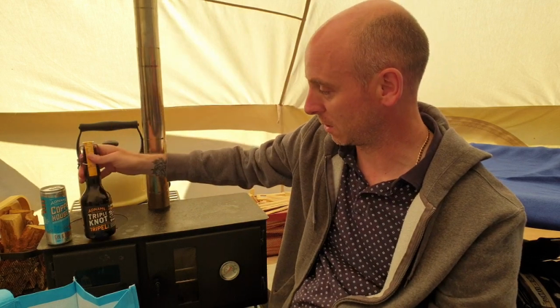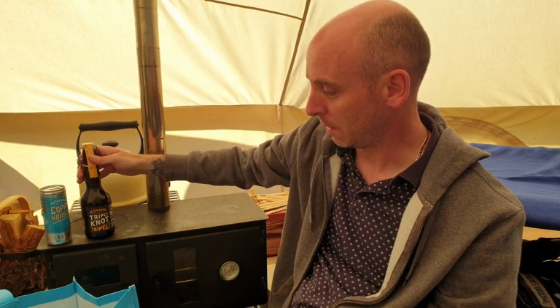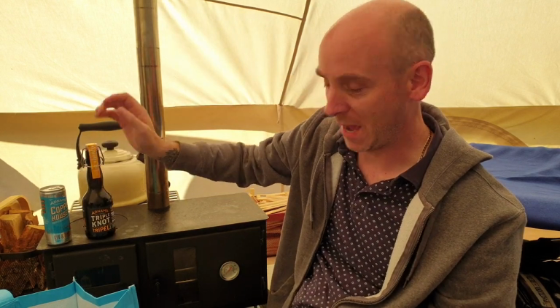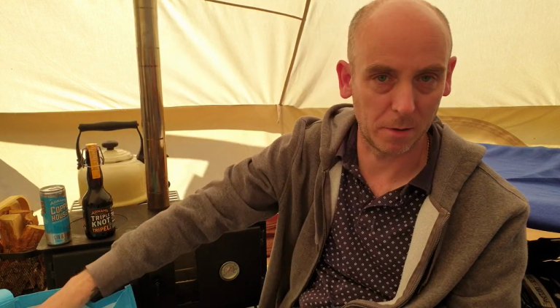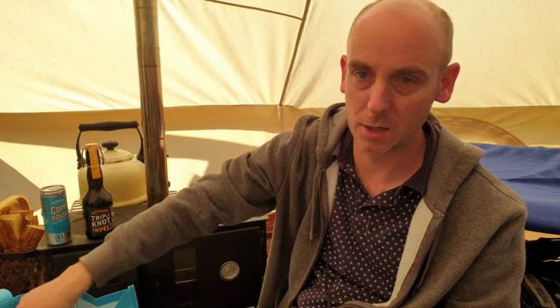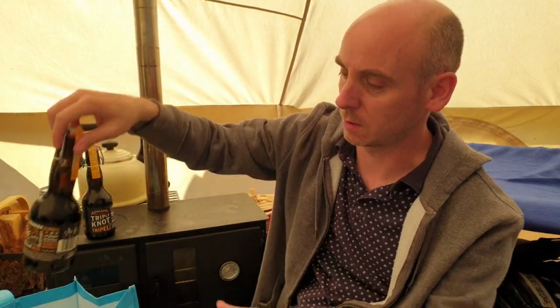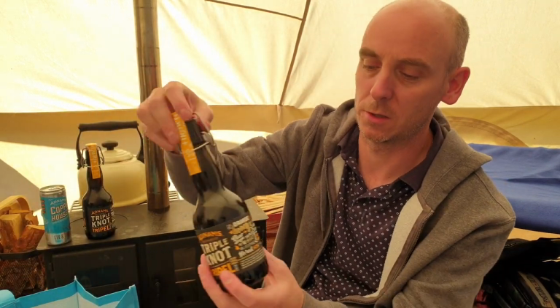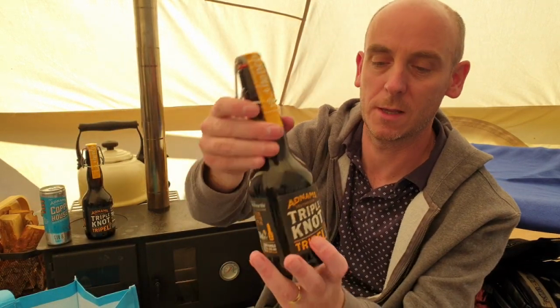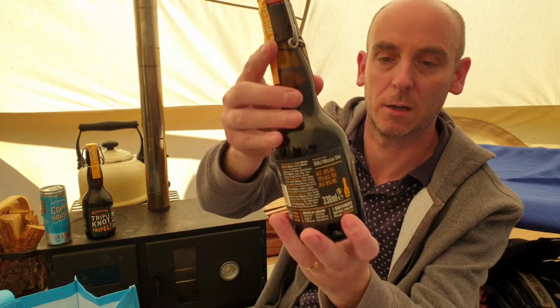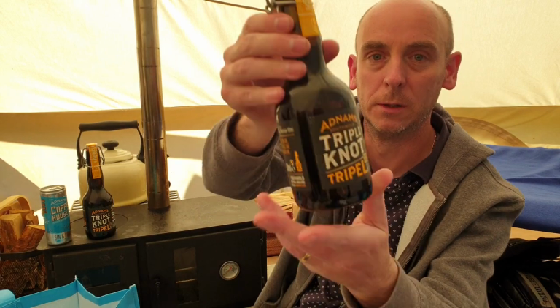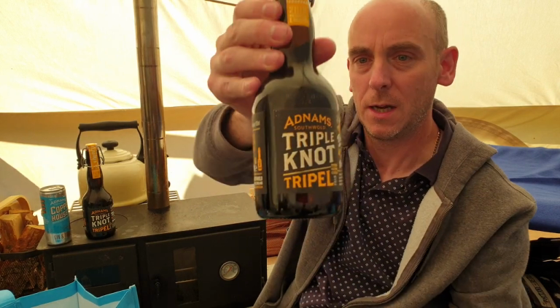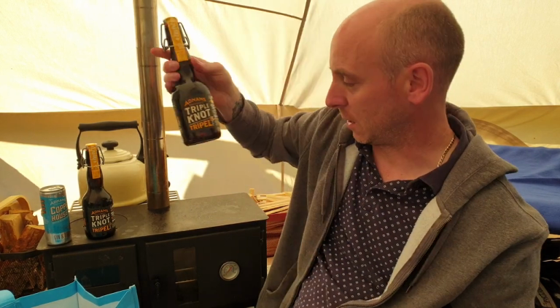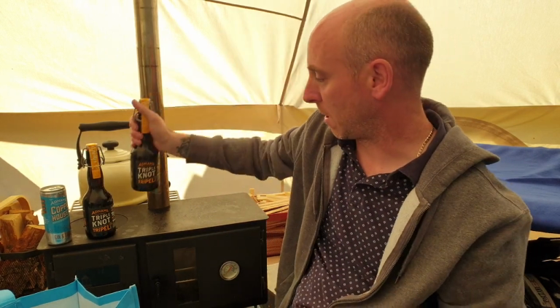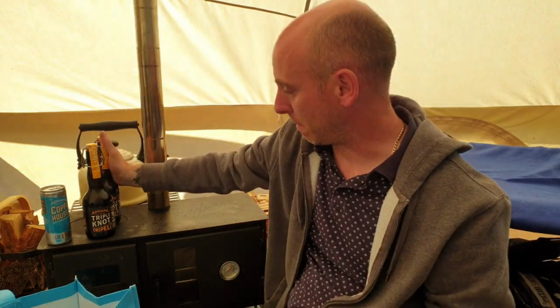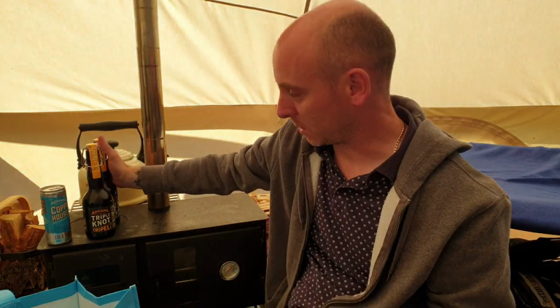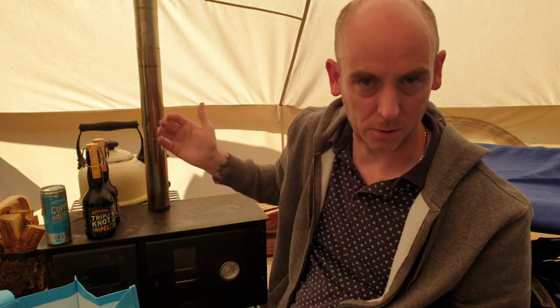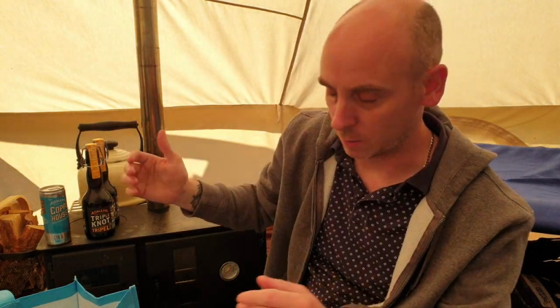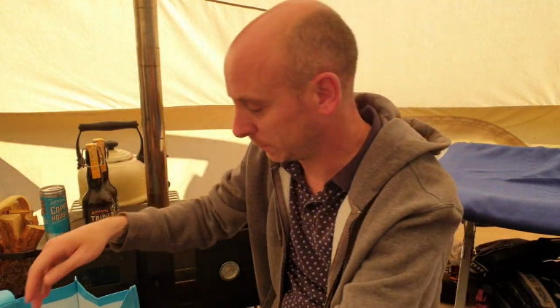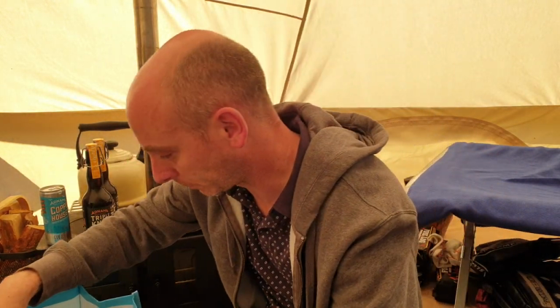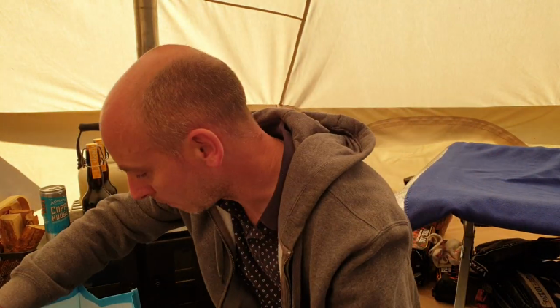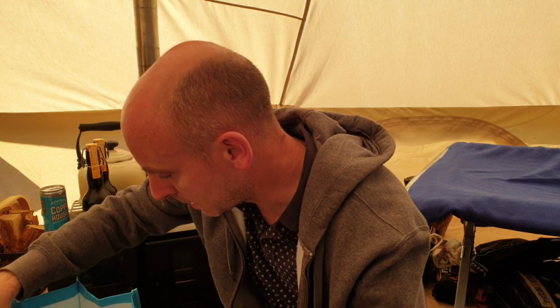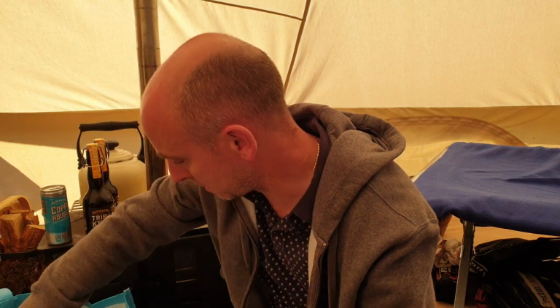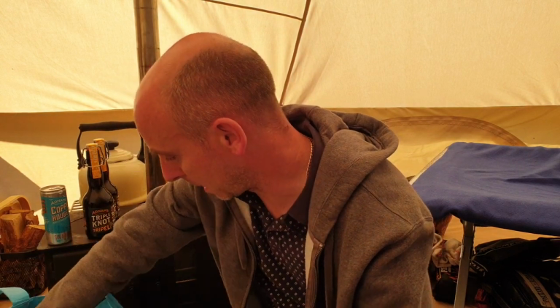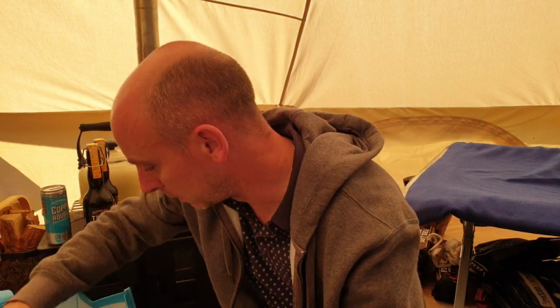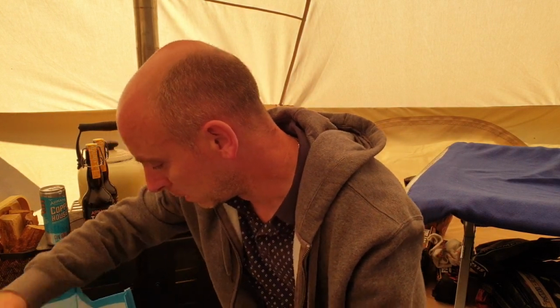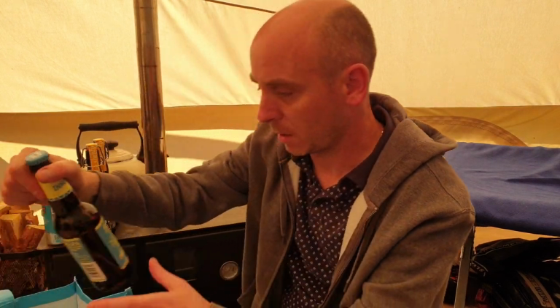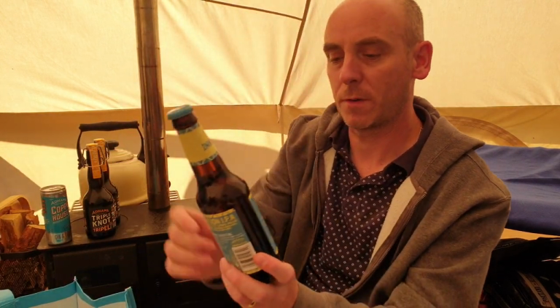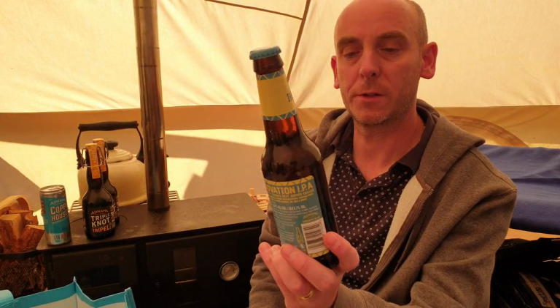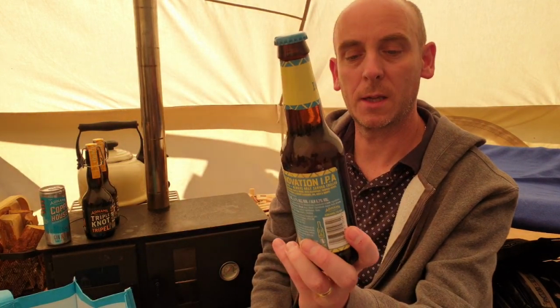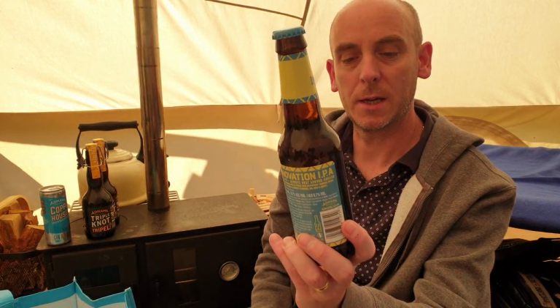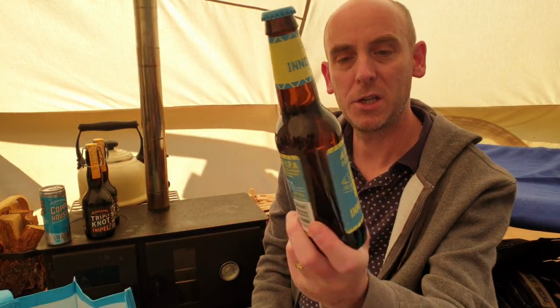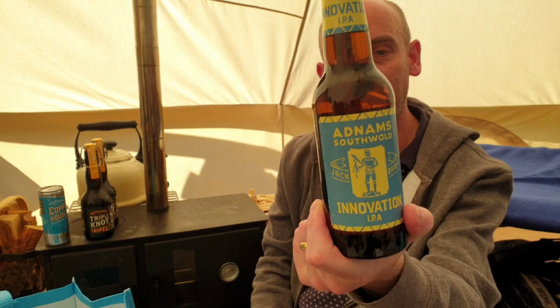I bought two of those because I just know it's going to be good — never had it, but I know. There's a second bottle. Anything that's inspired by Belgium is going to be good.